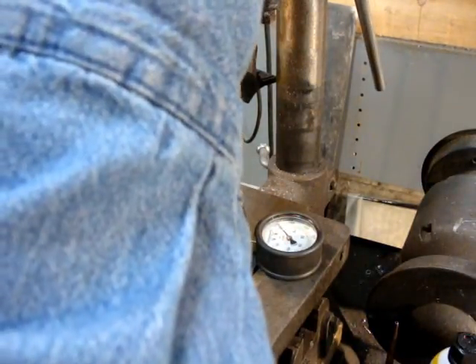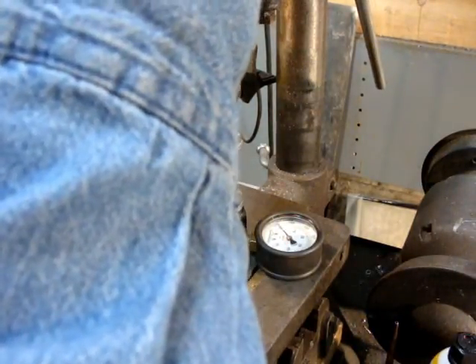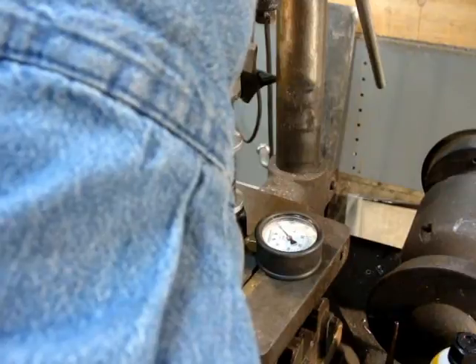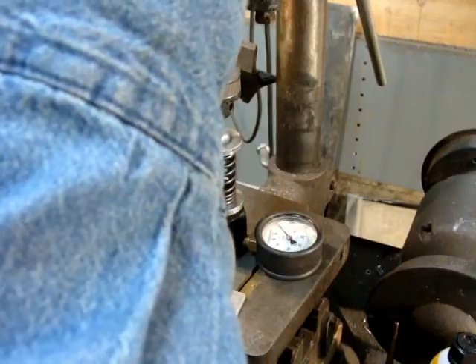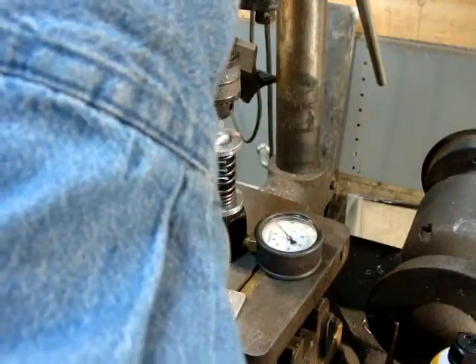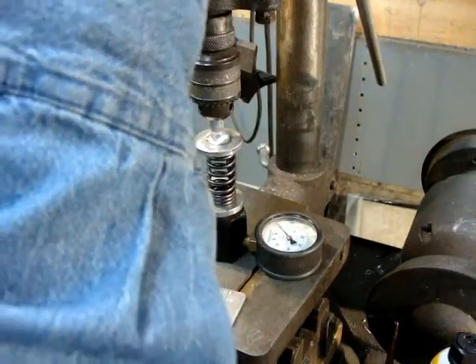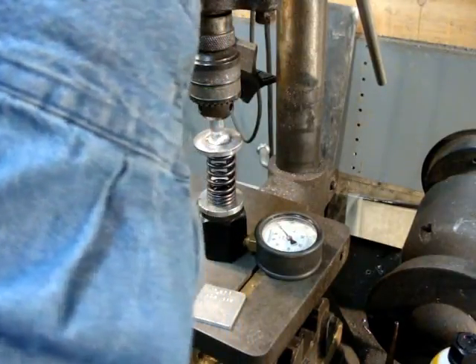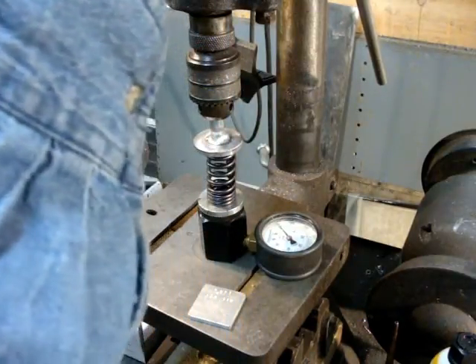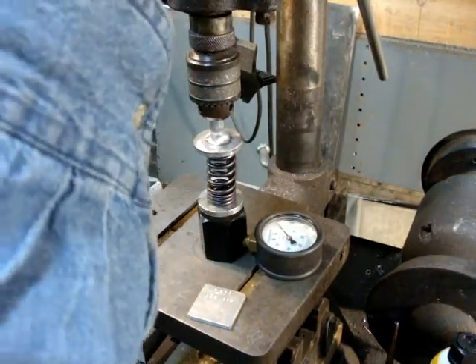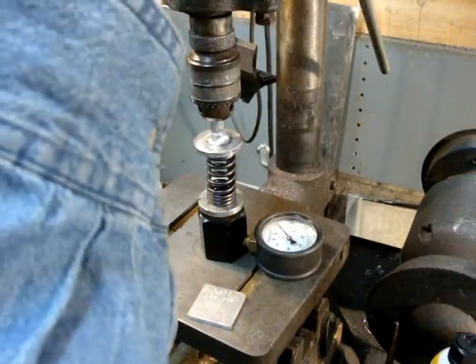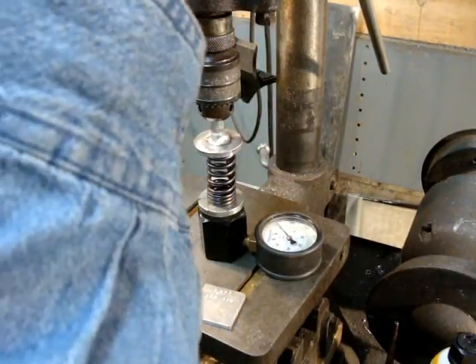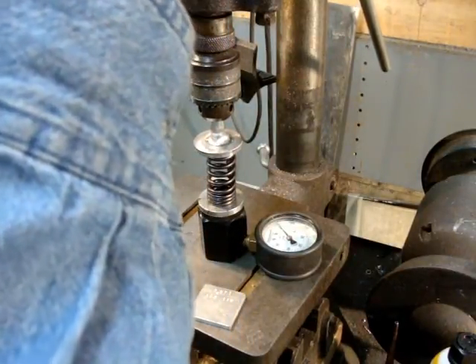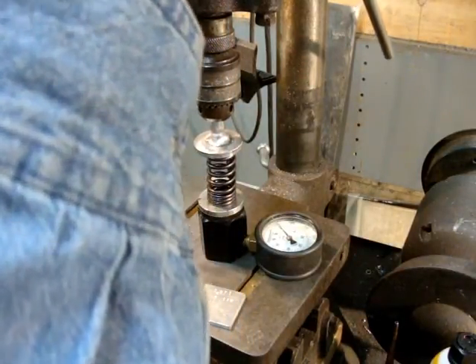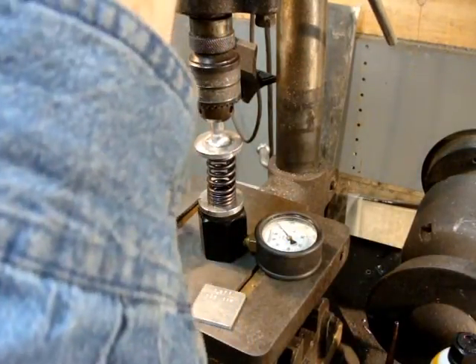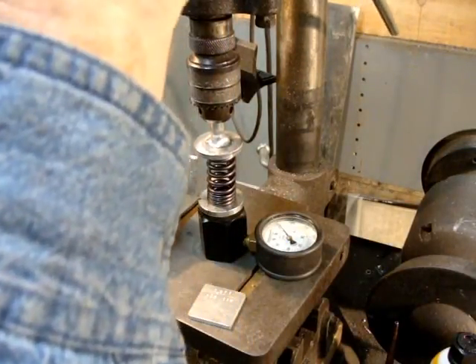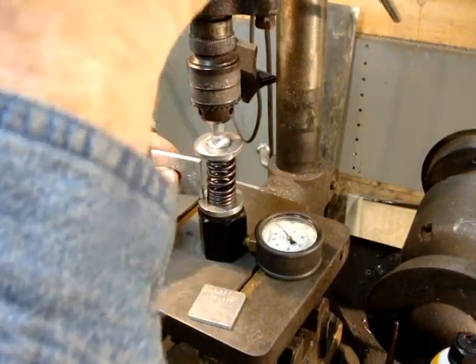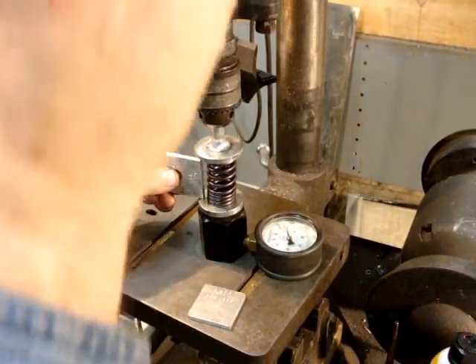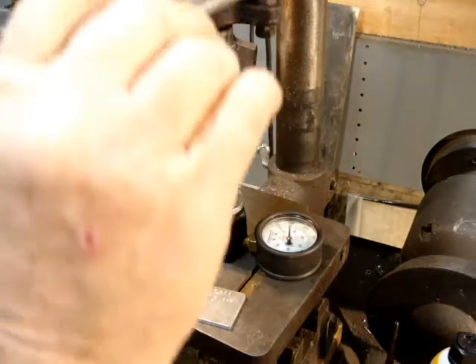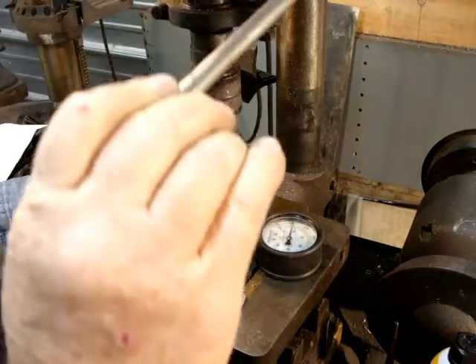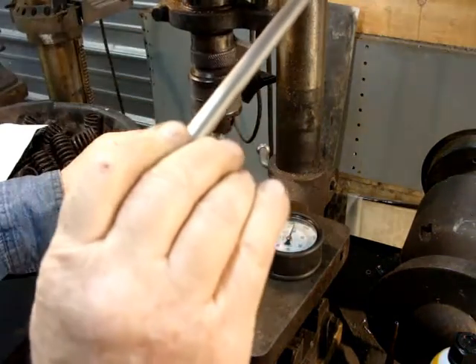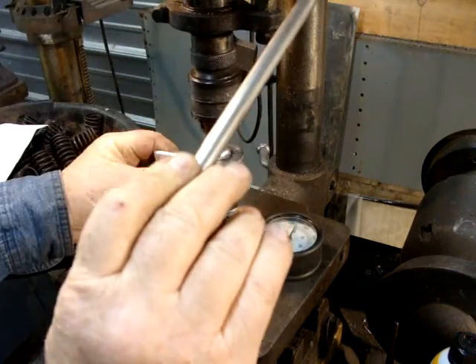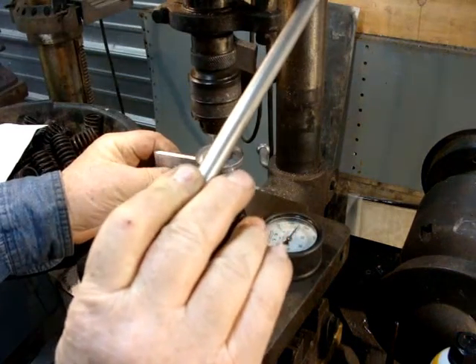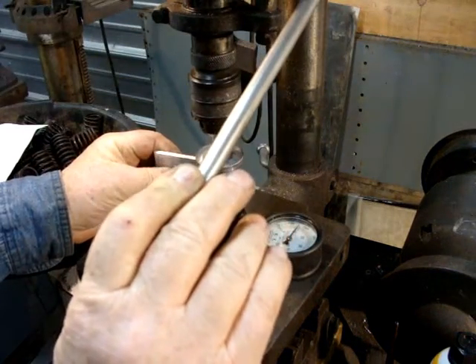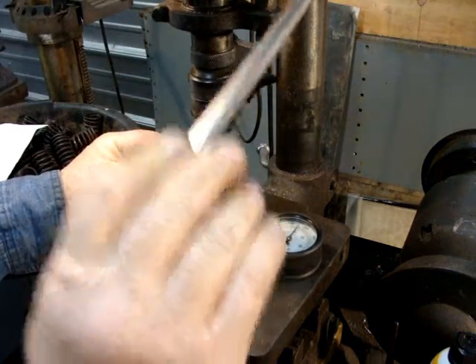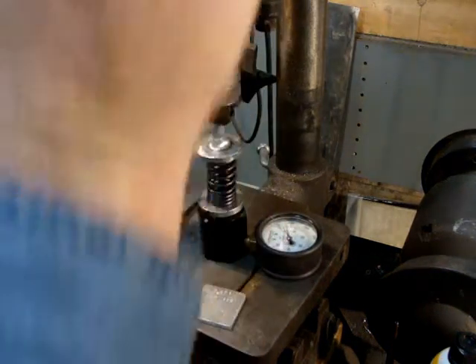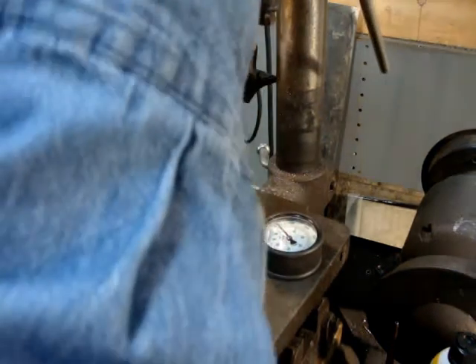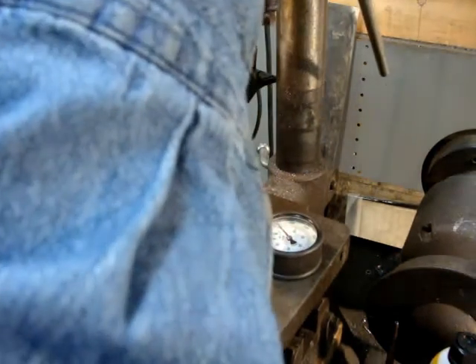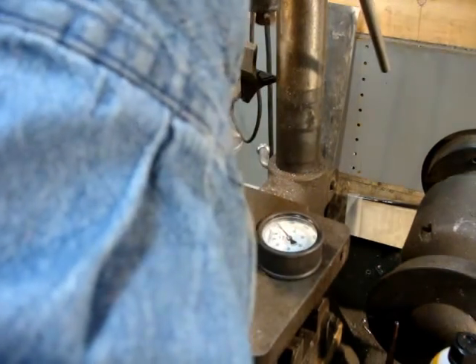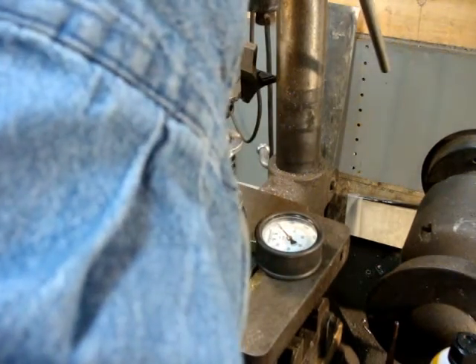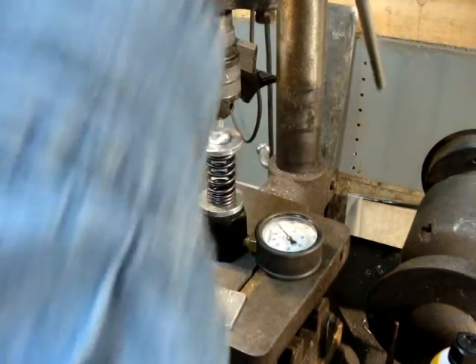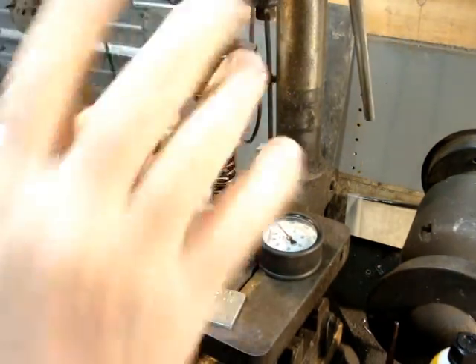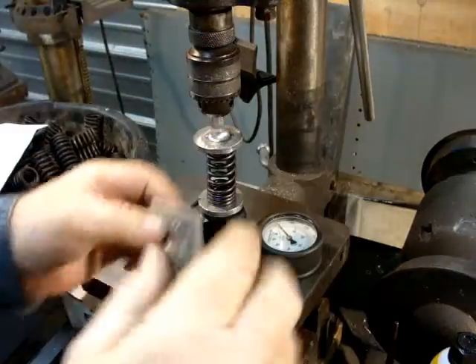And the next spec would be 1.750, and it should be about 135 pounds. You just bring it down until it contacts it, and then you can read it and see where it's at. That works out real well.